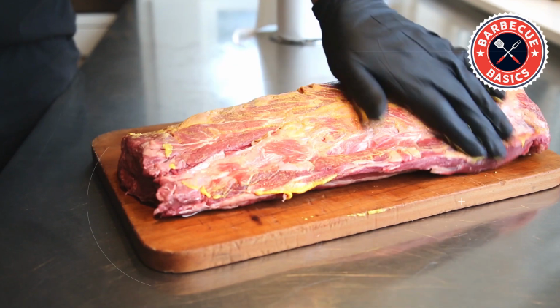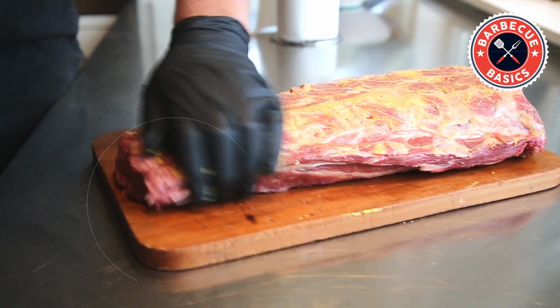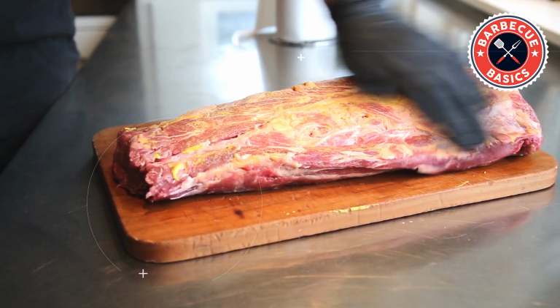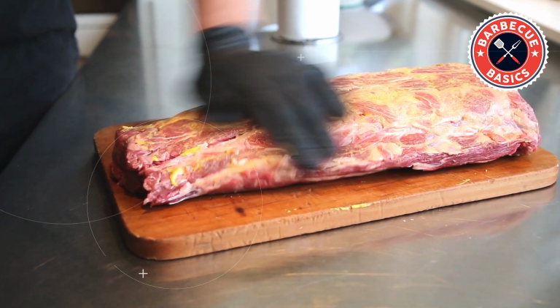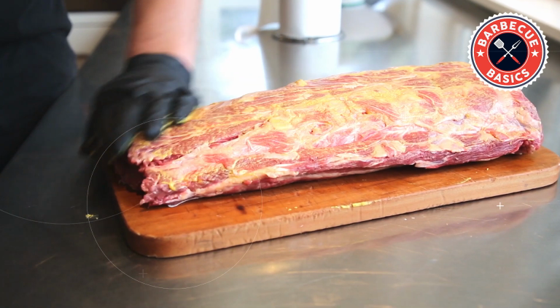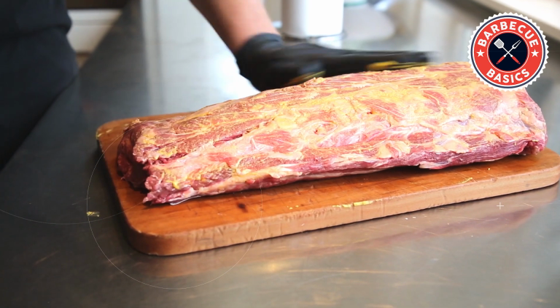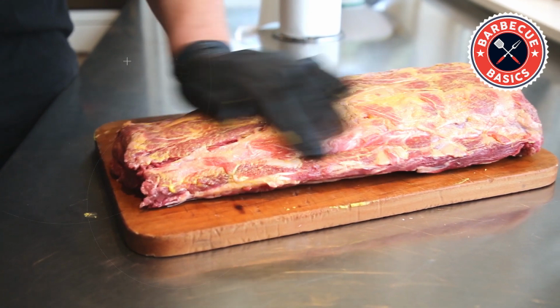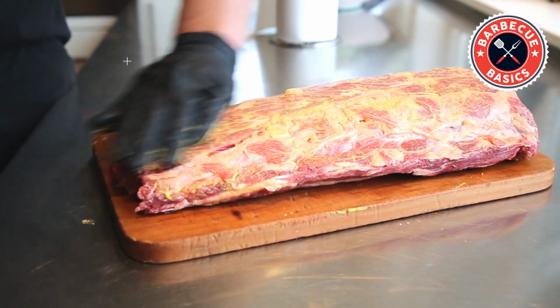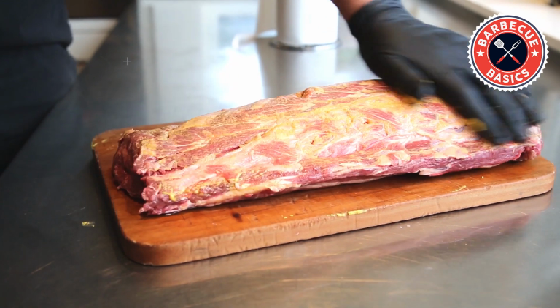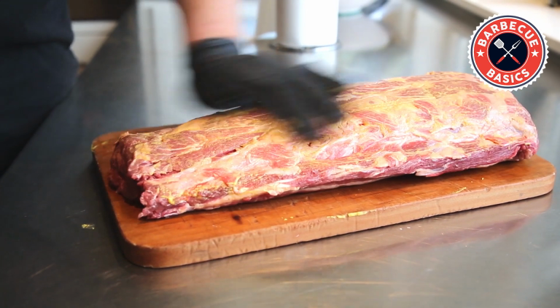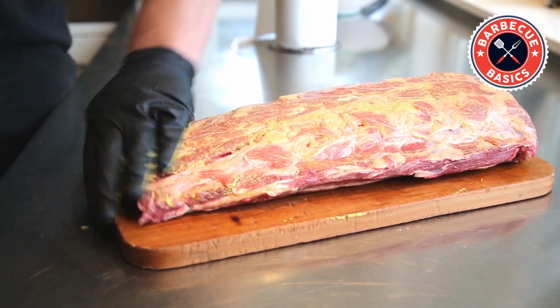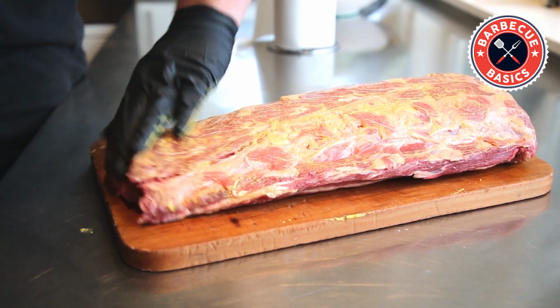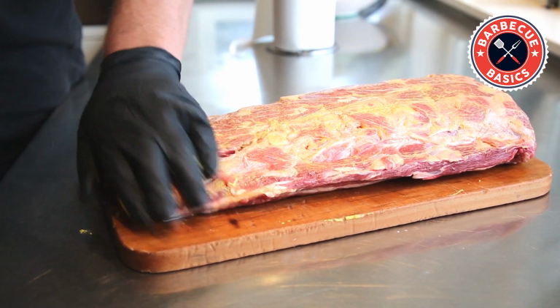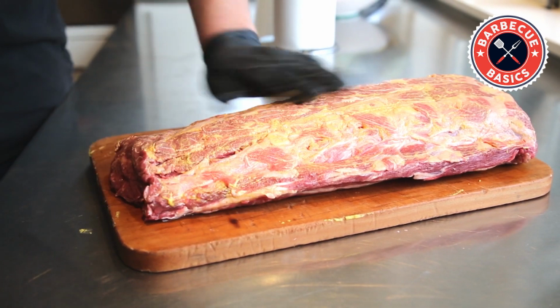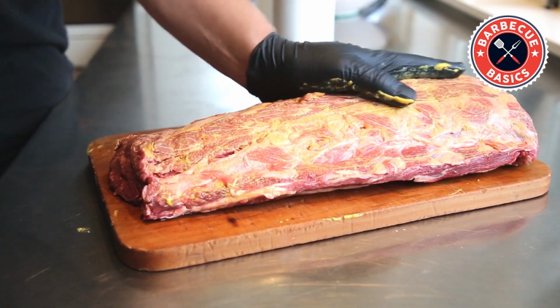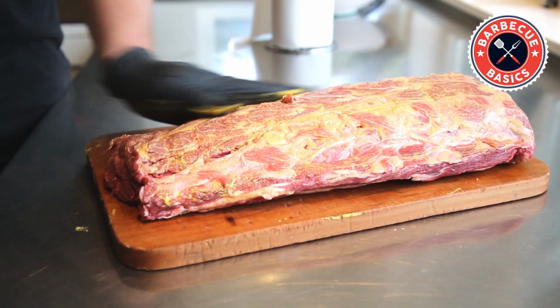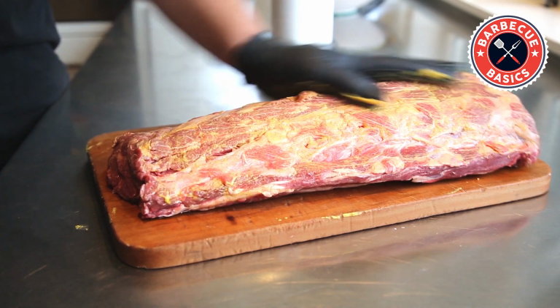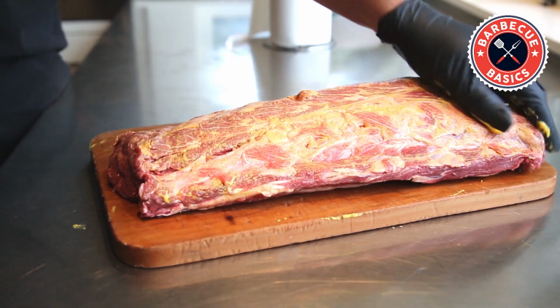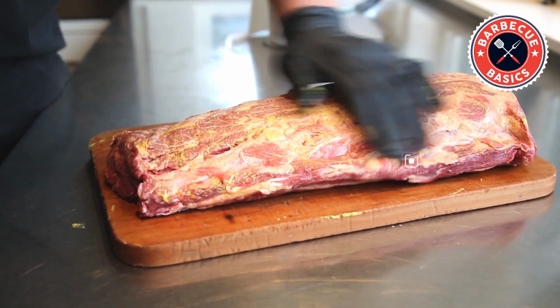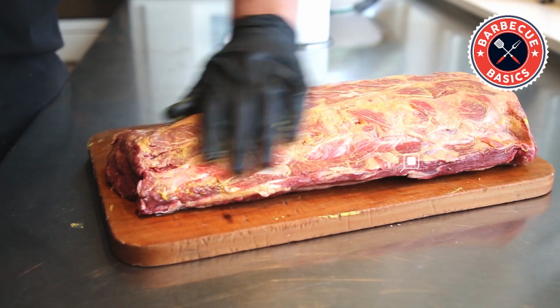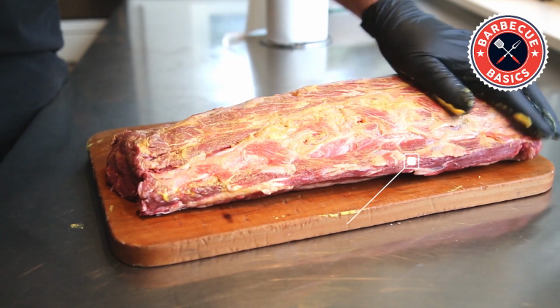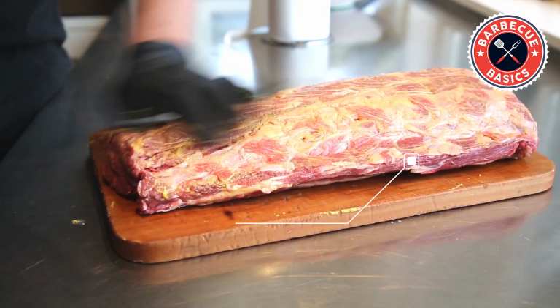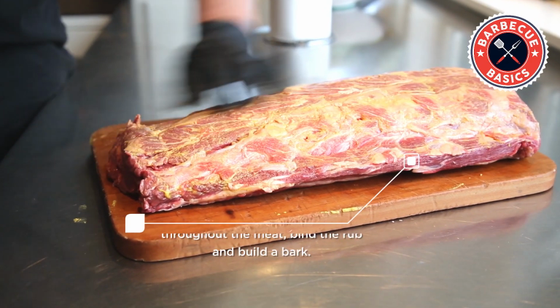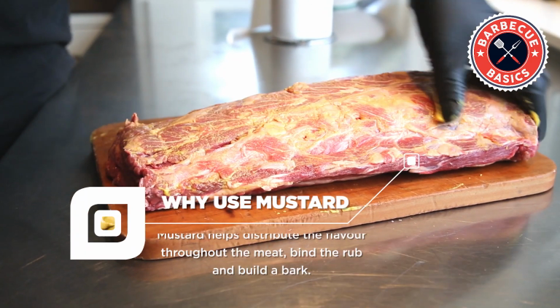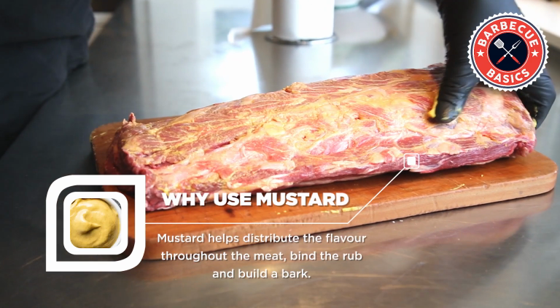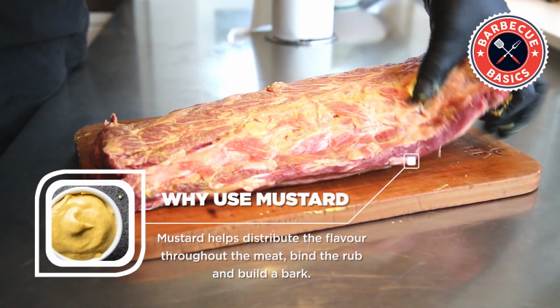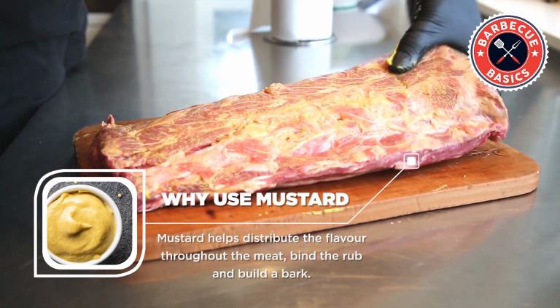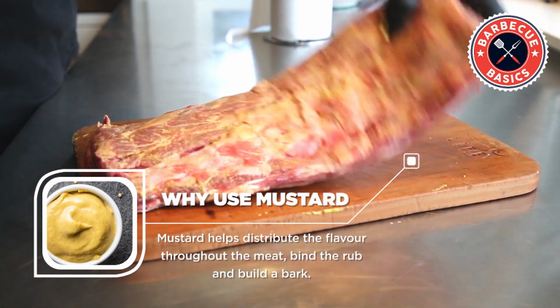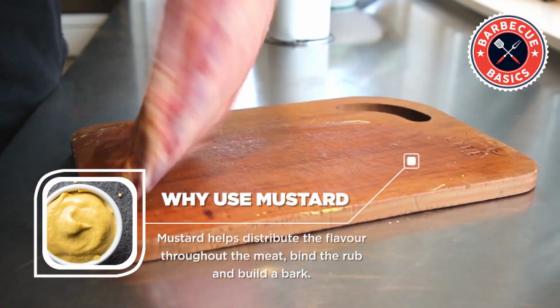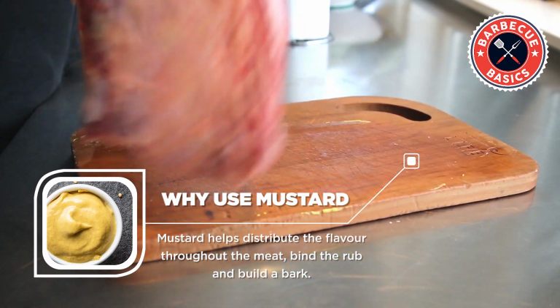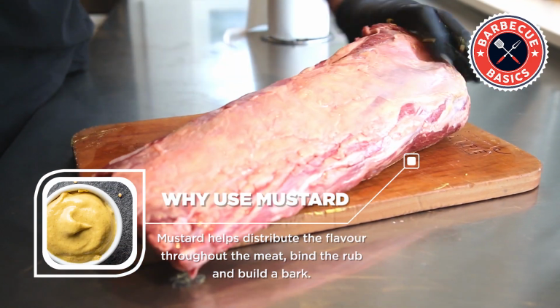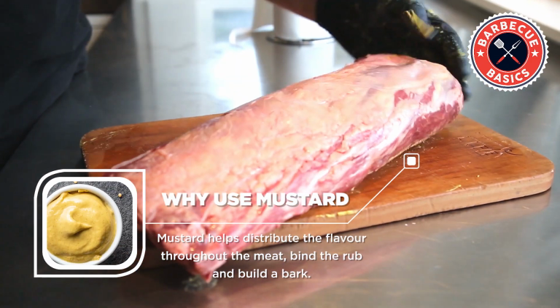You will not taste the mustard once this is finished. What it does is act as a binder, but it also helps to build a bark — and the bark is where the flavour is.